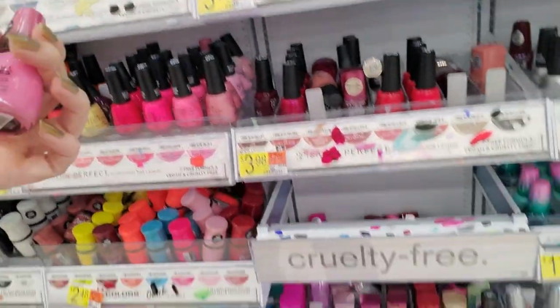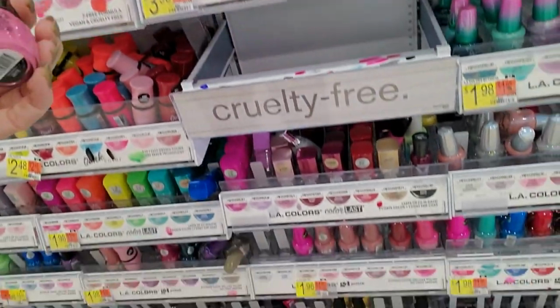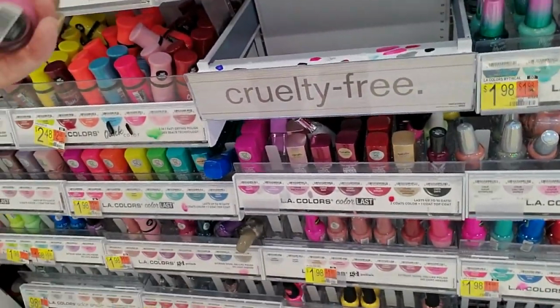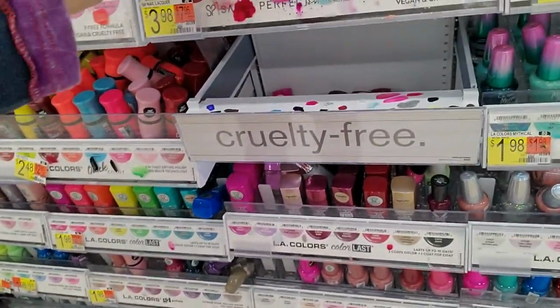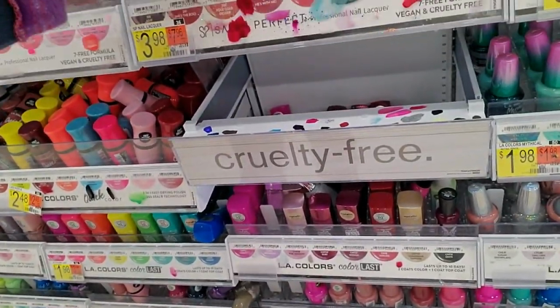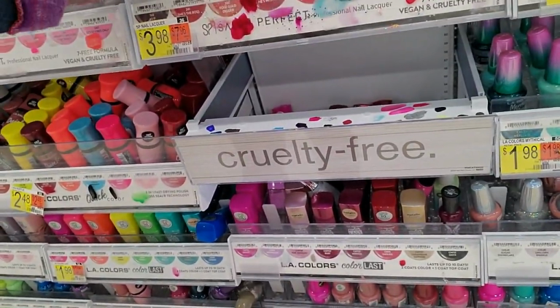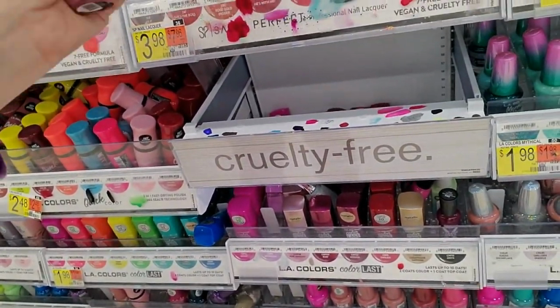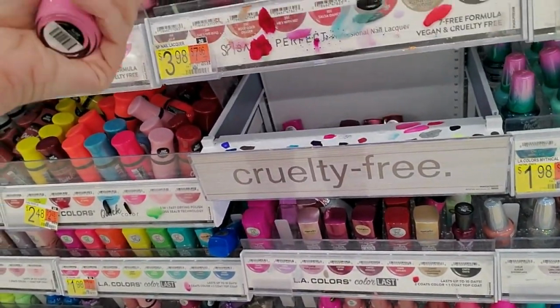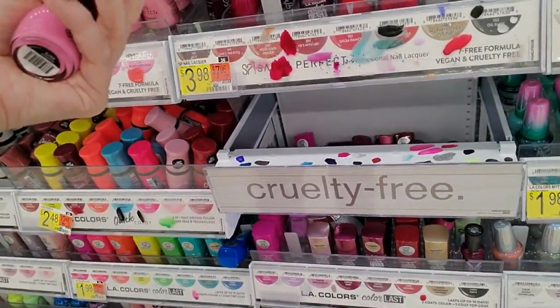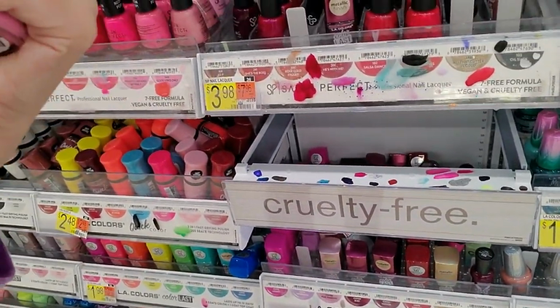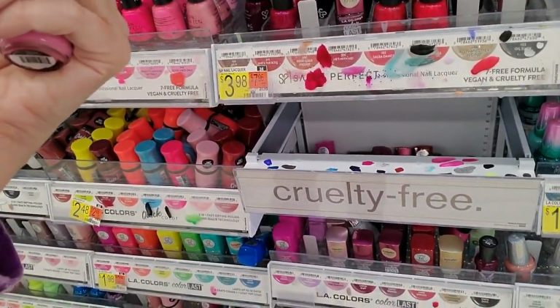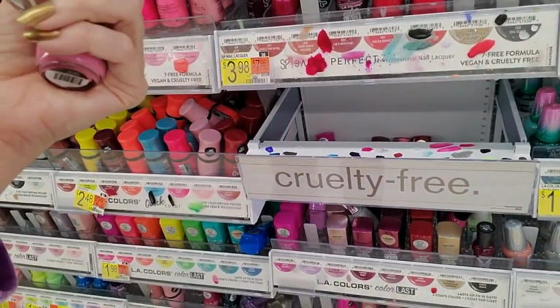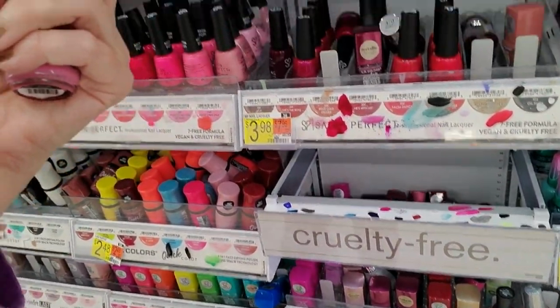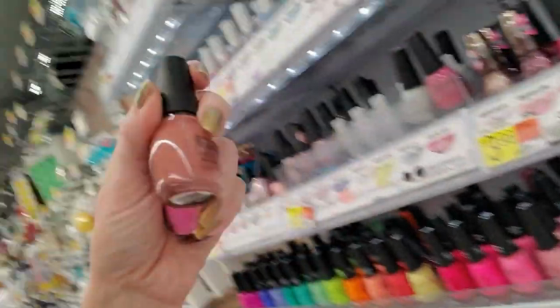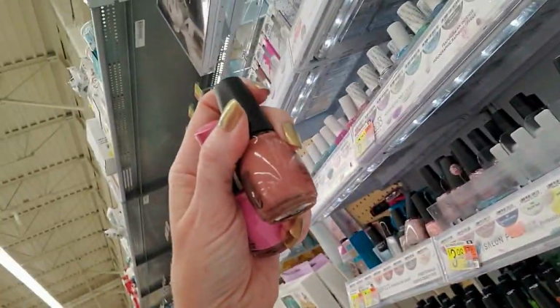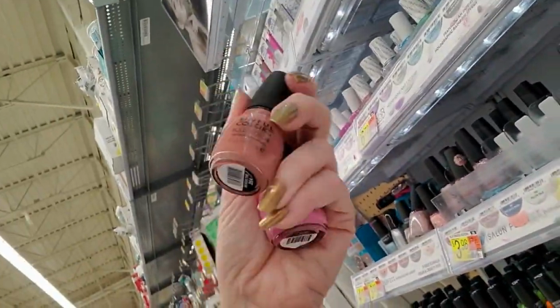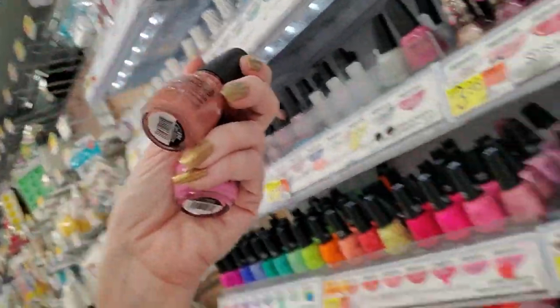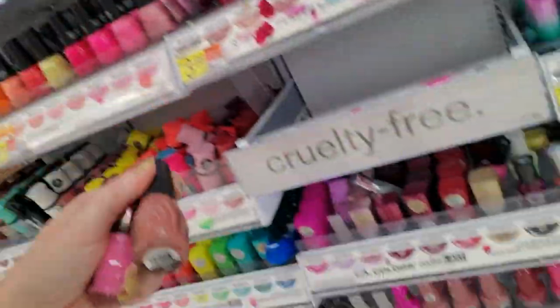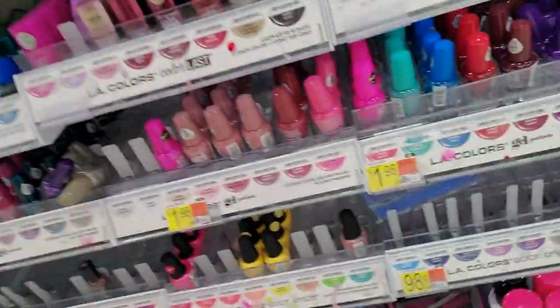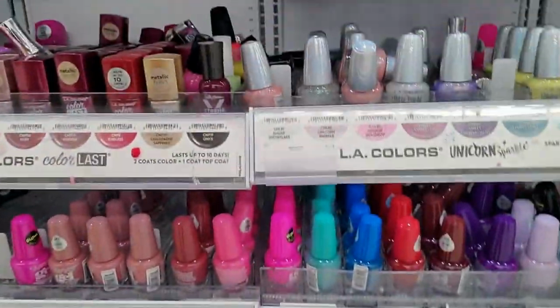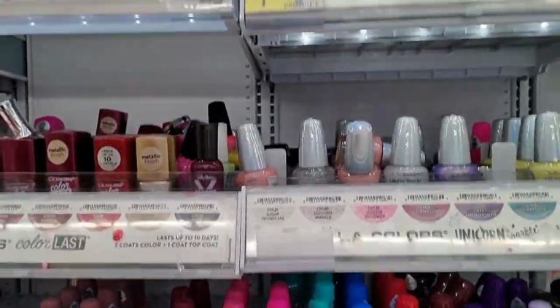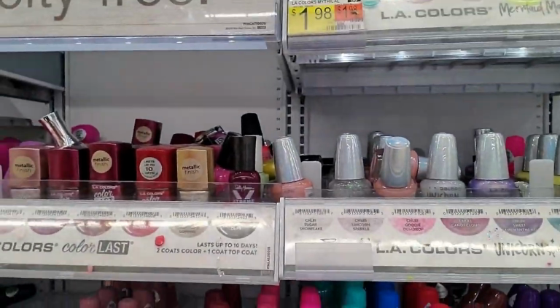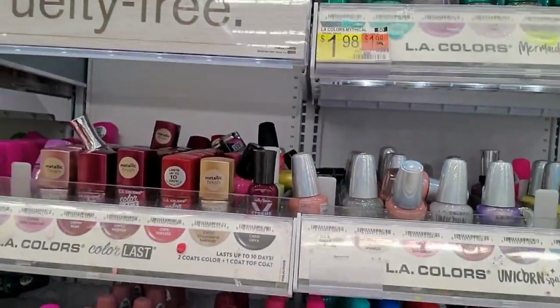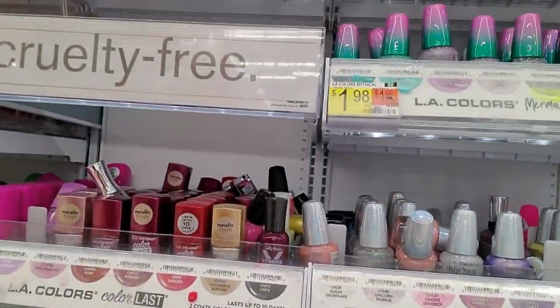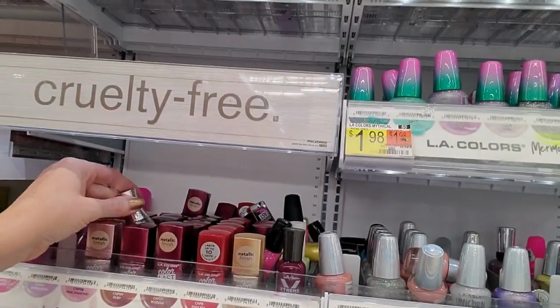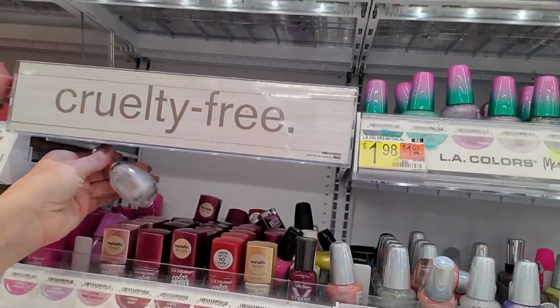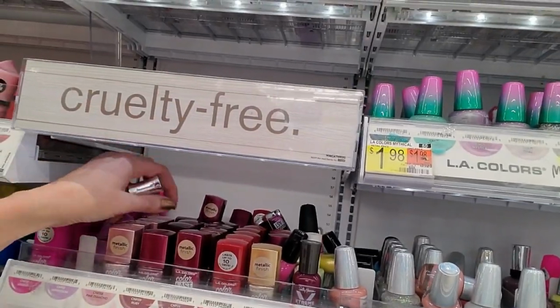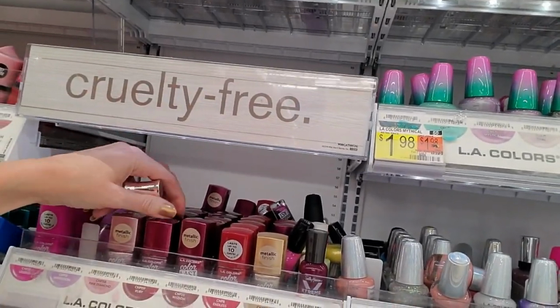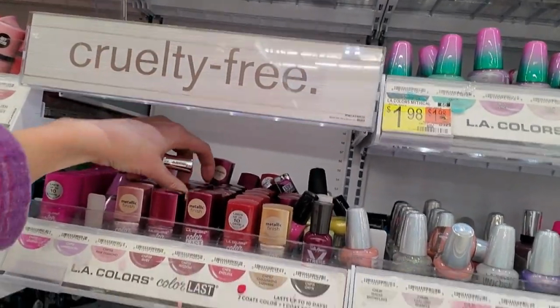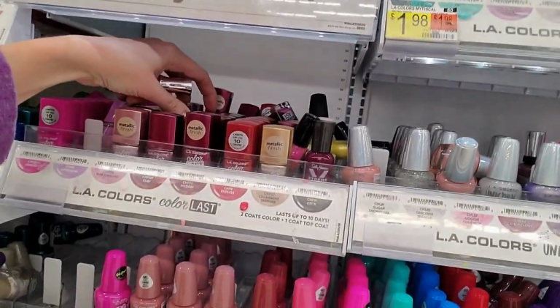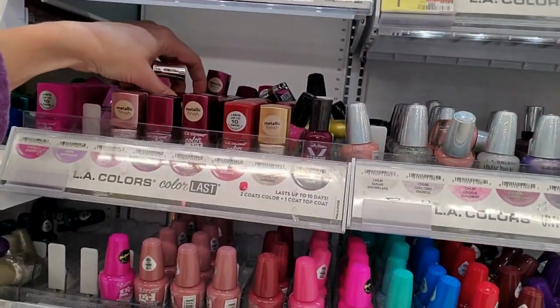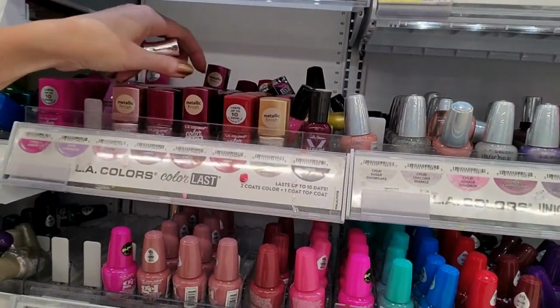Sinful Colors — there's another one. I recognize it by the shape of the bottle. Bold color, it's kind of a rosy color. I just don't even know how to feel about it.